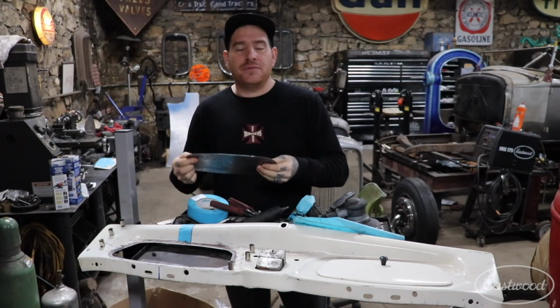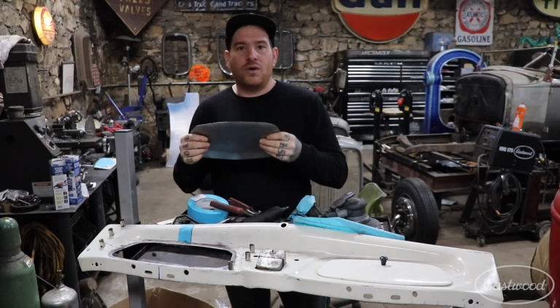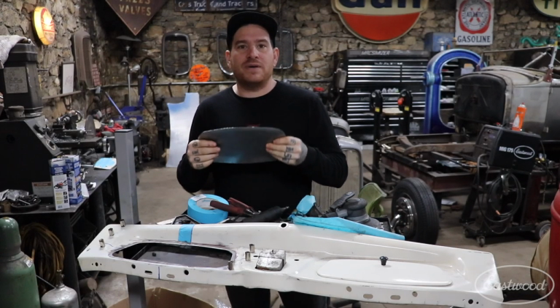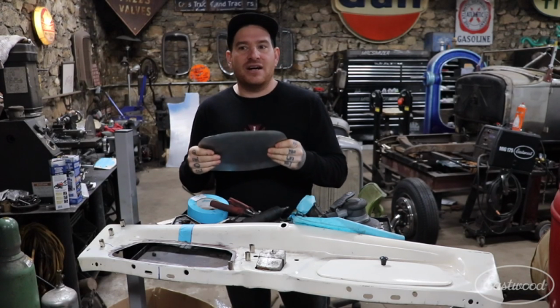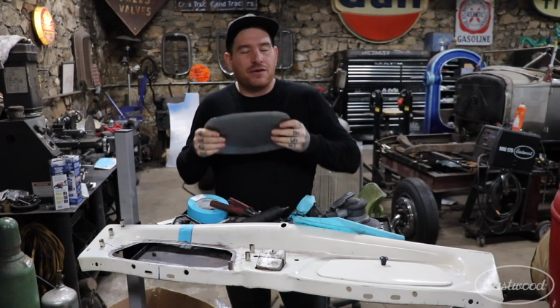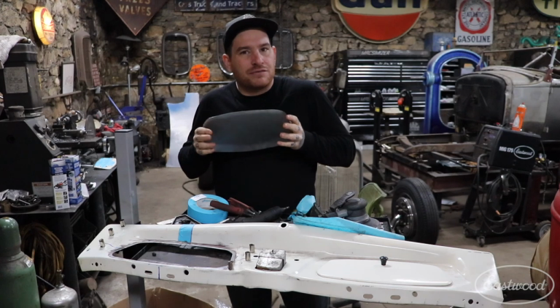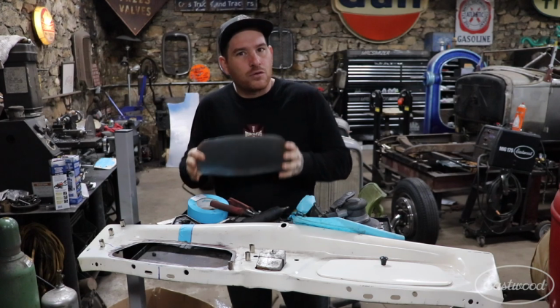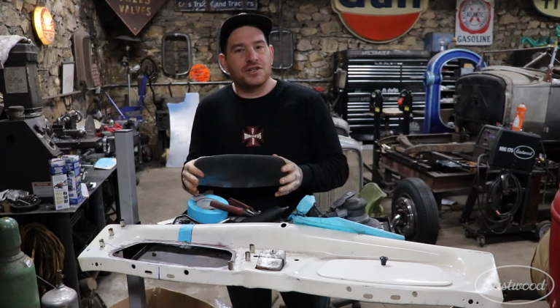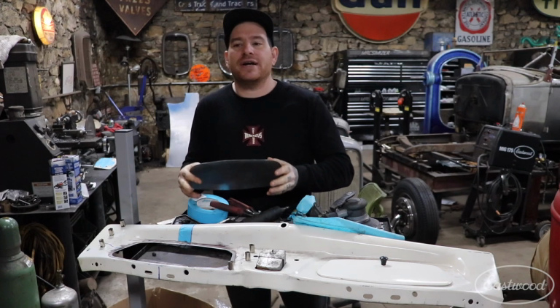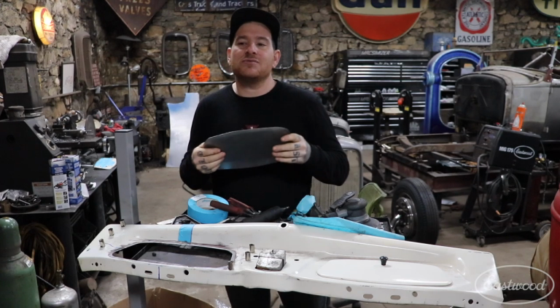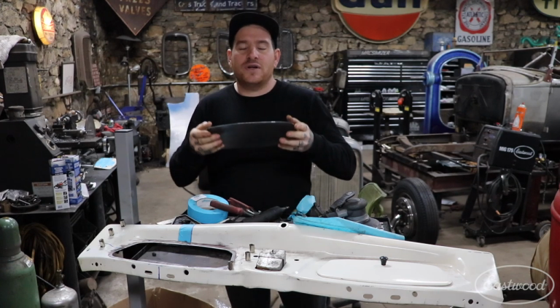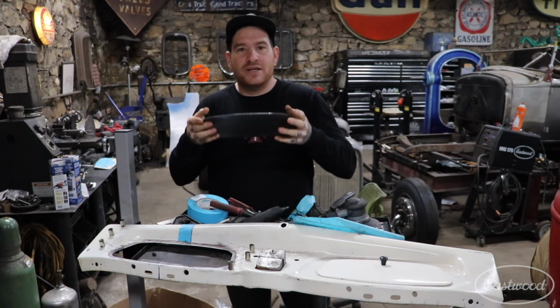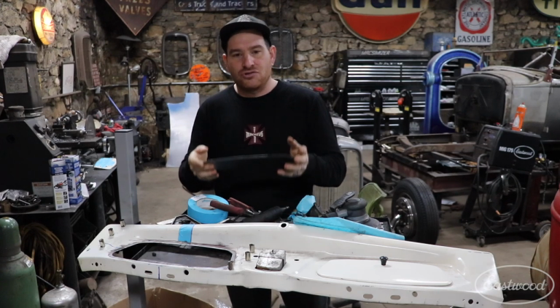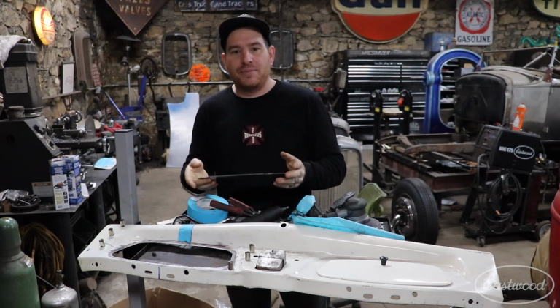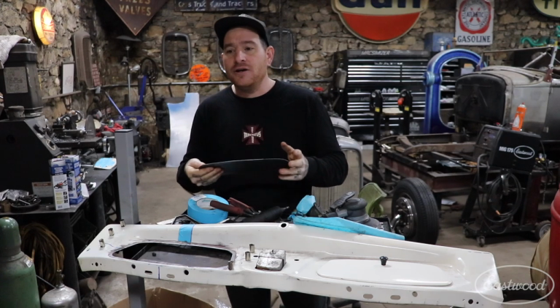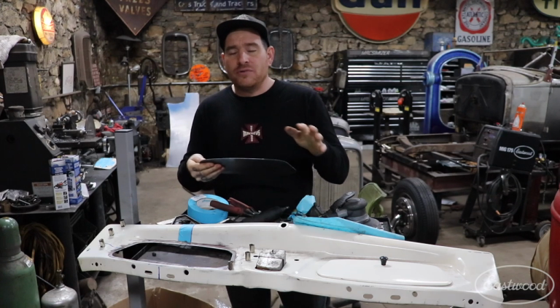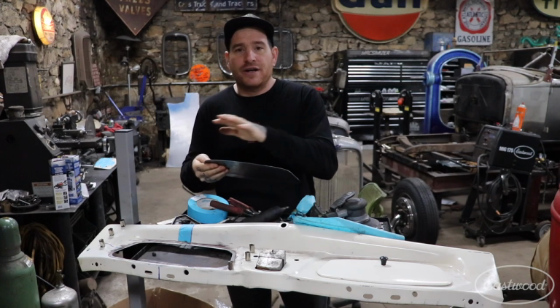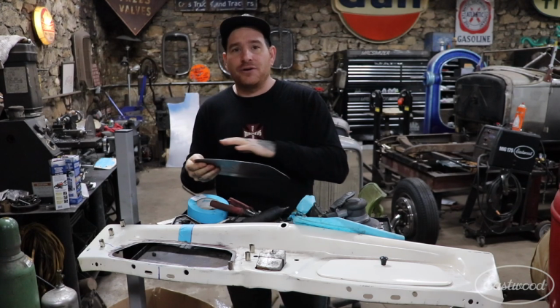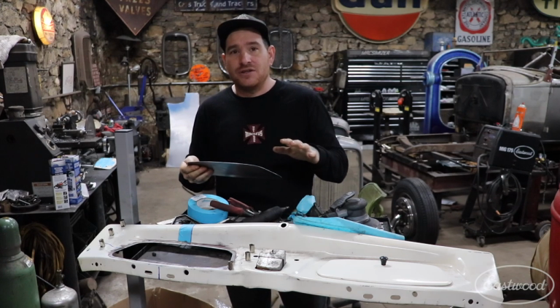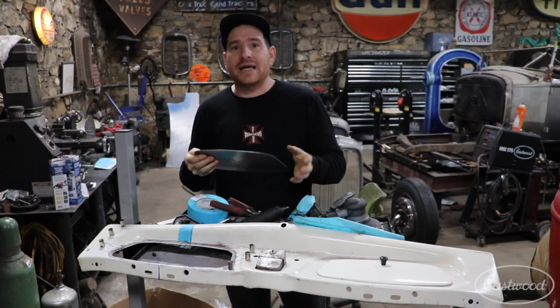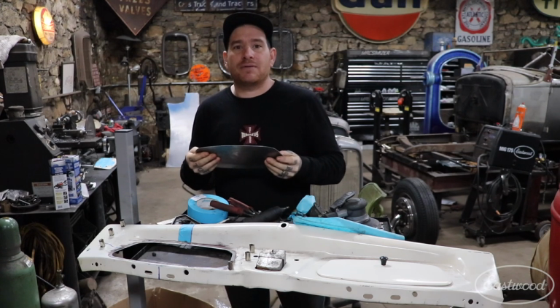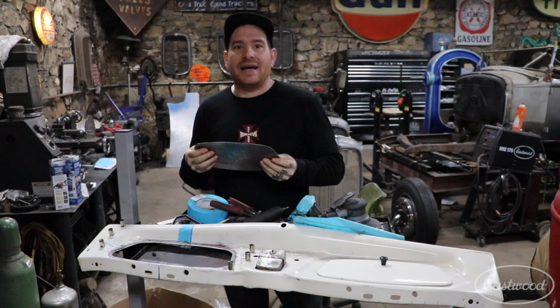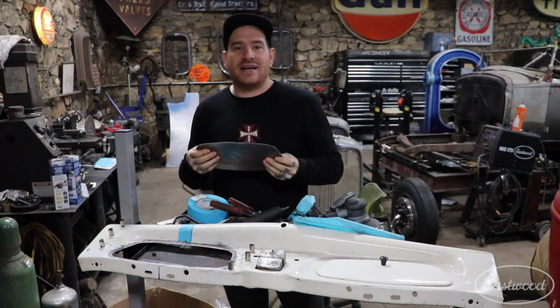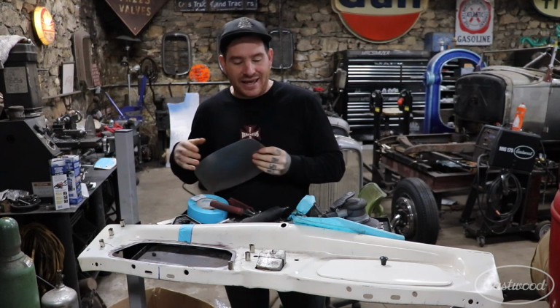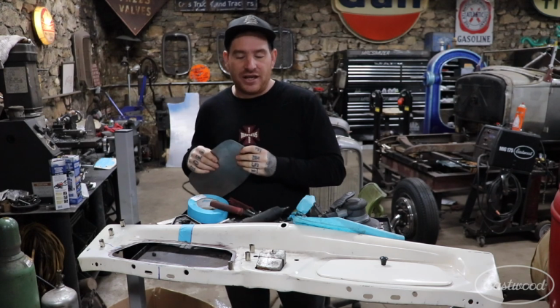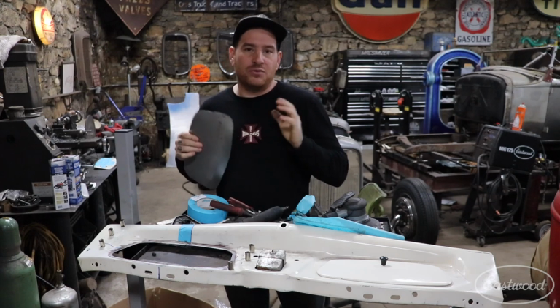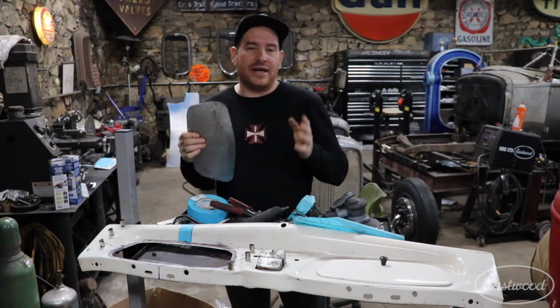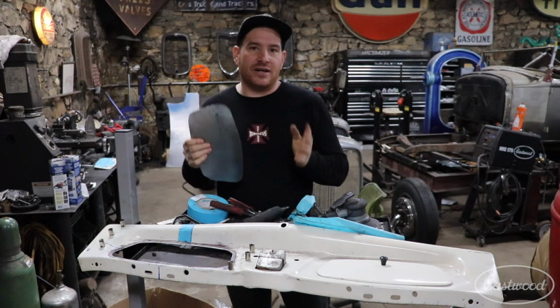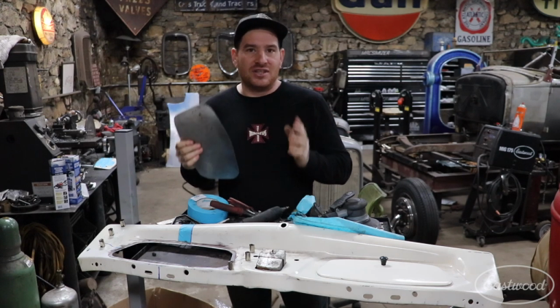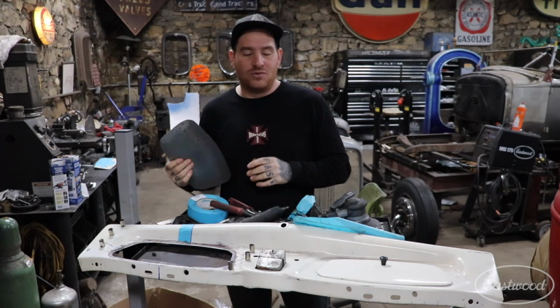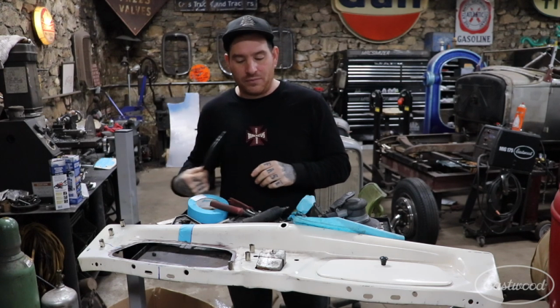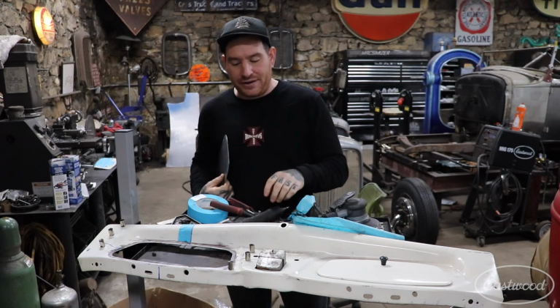We don't want a tight fit where we have to force it into place — we just want it to basically drop in with very little to no gap around the outside edge, and you will get a nice, easy-to-weld seam.